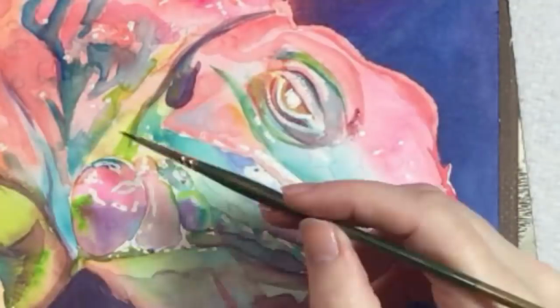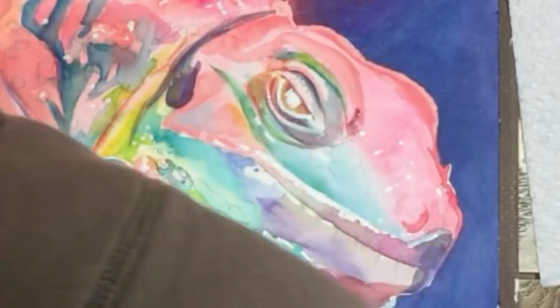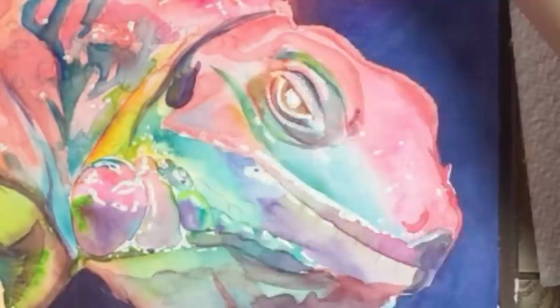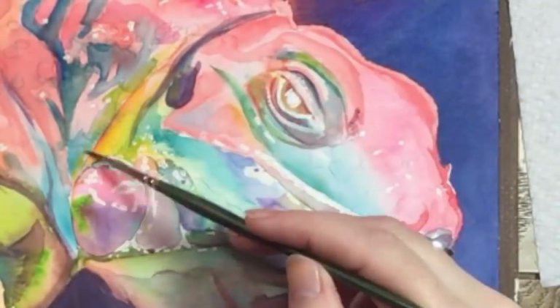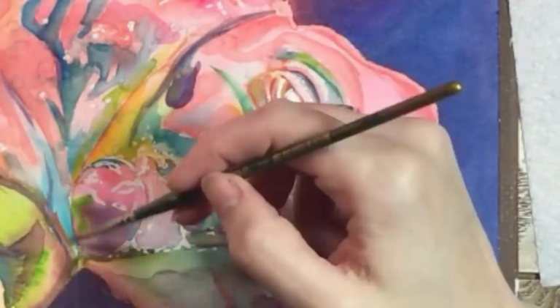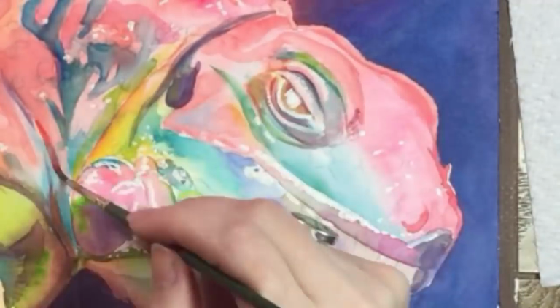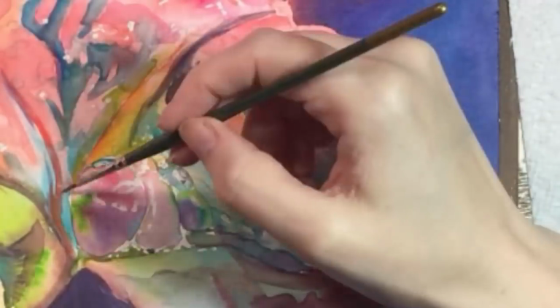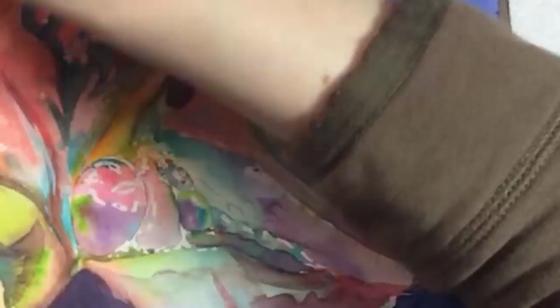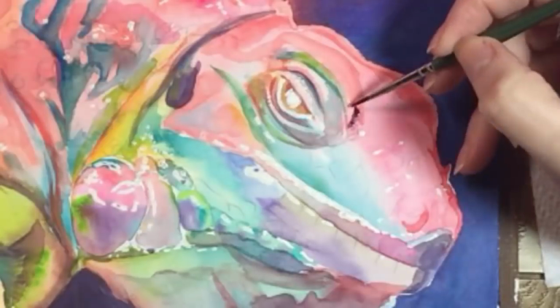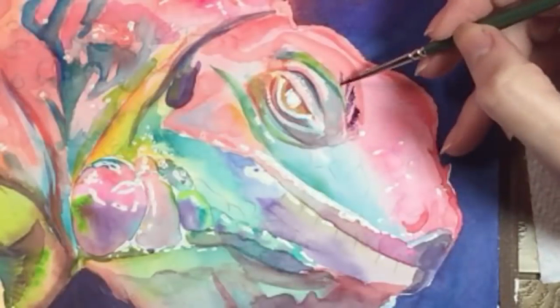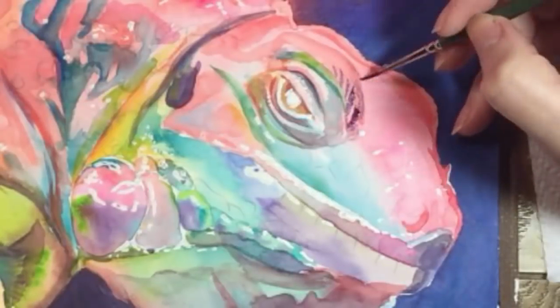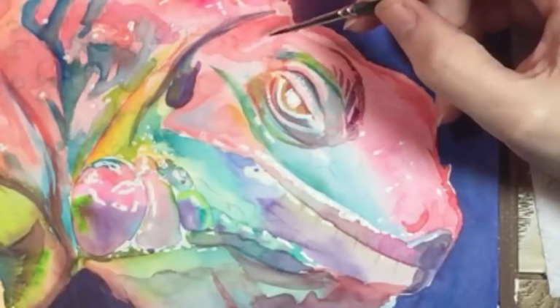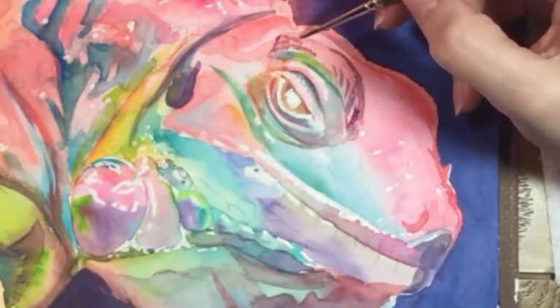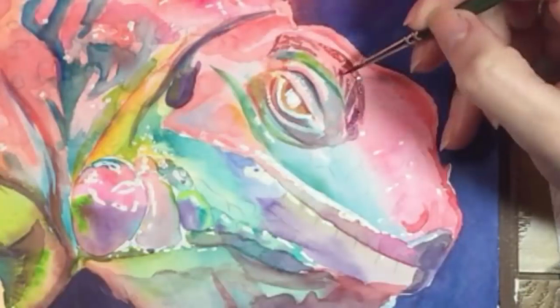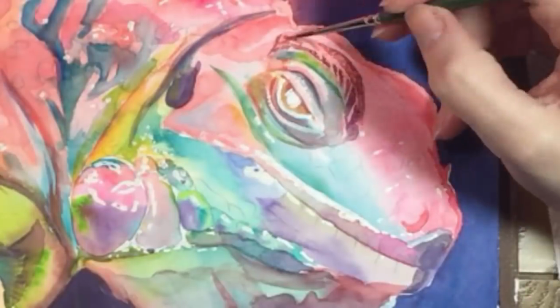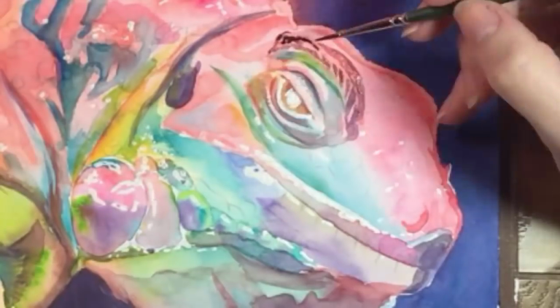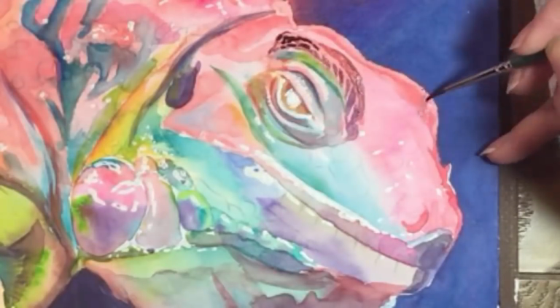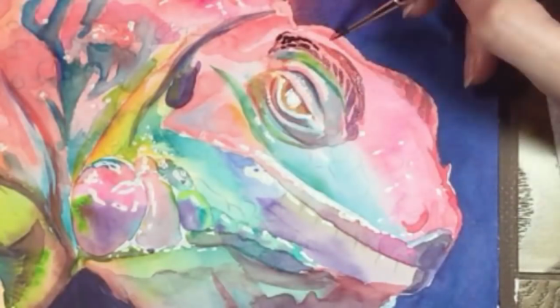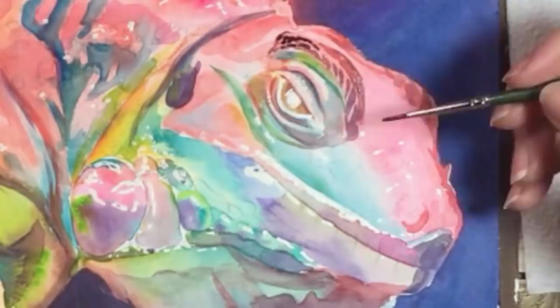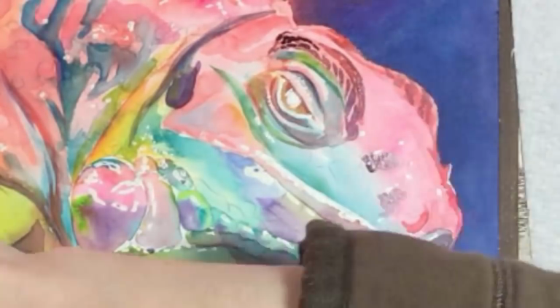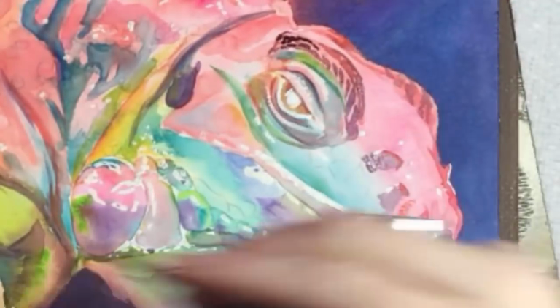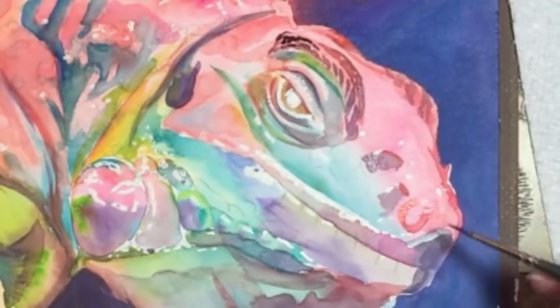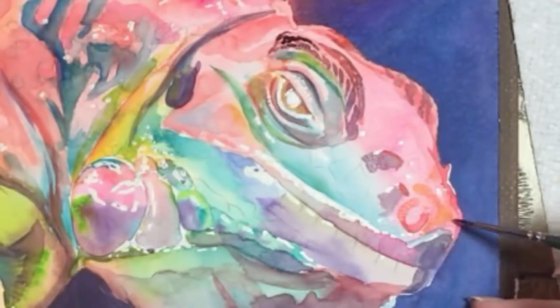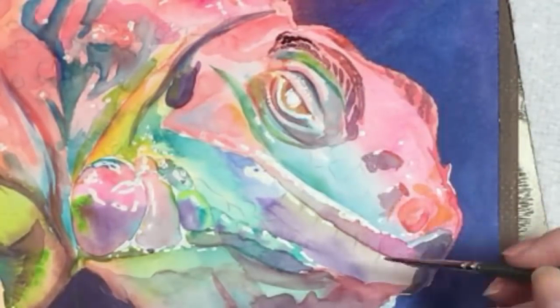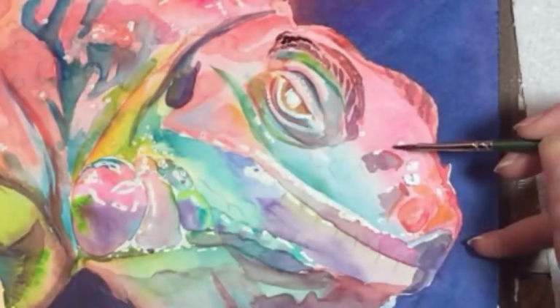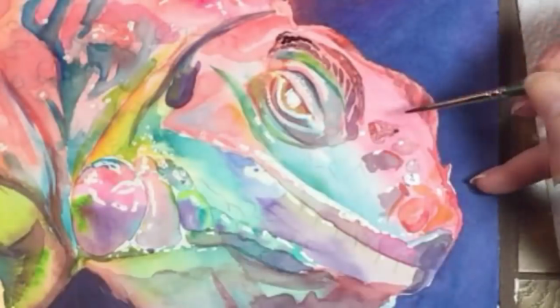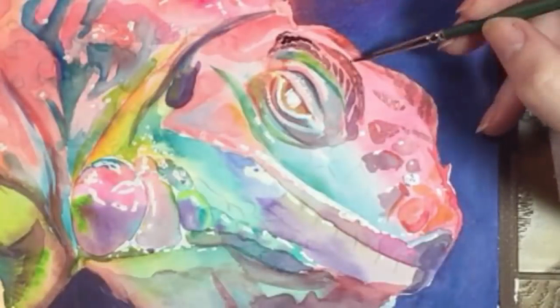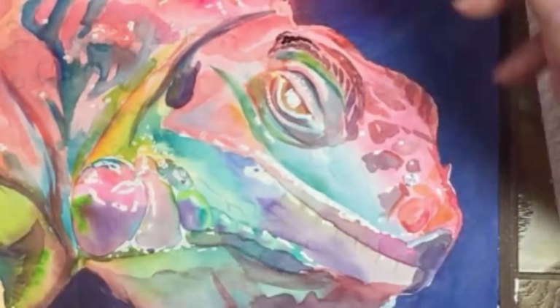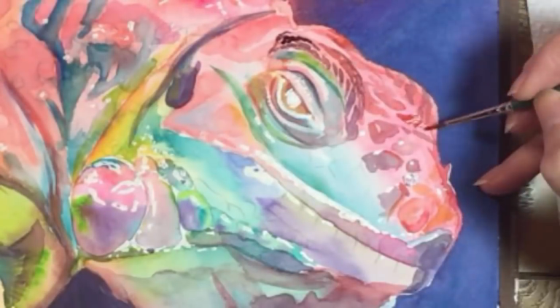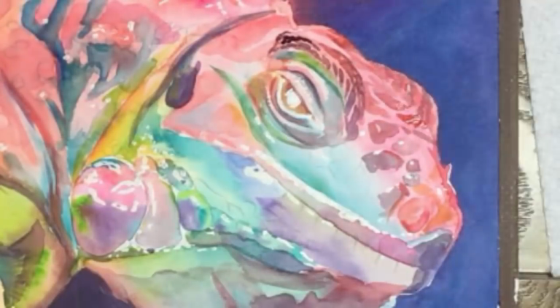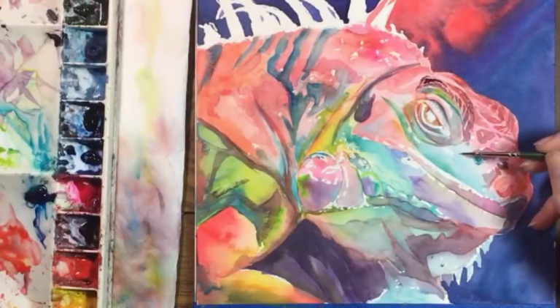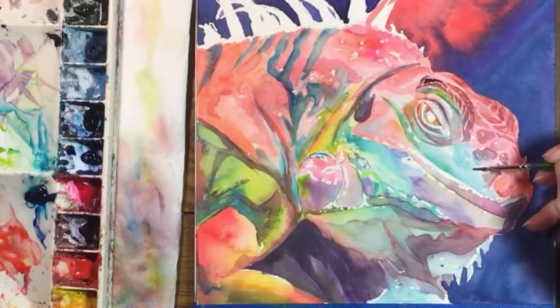The scales on its head are darker than the pink color I already have there, so I'm taking care of those with a mixture of orange and purple. The shapes are irregular, and I'm looking at my reference photo closely and trying to be faithful to what I see.